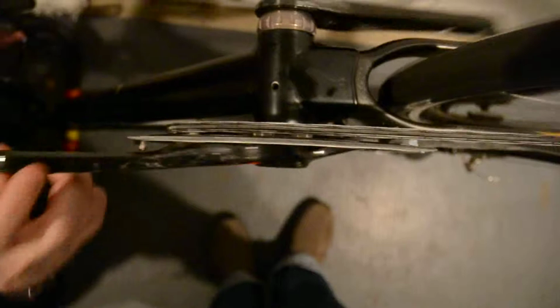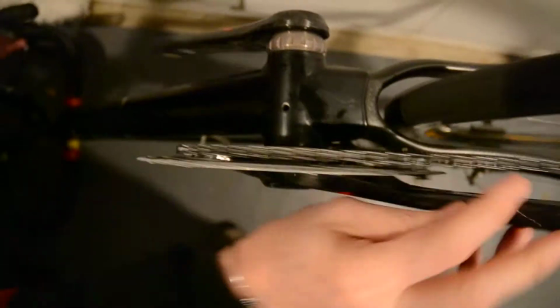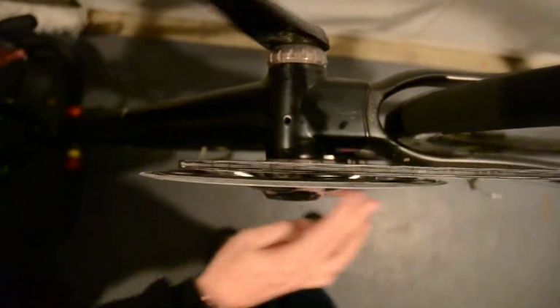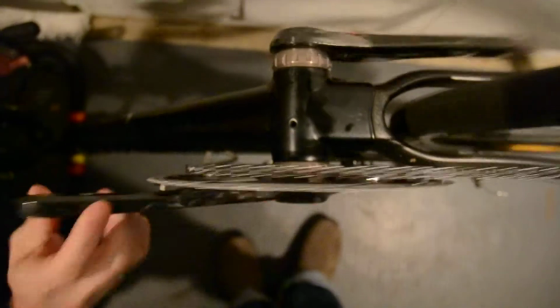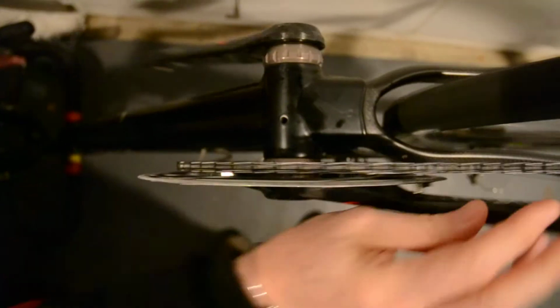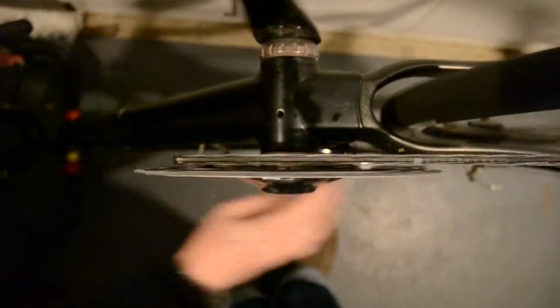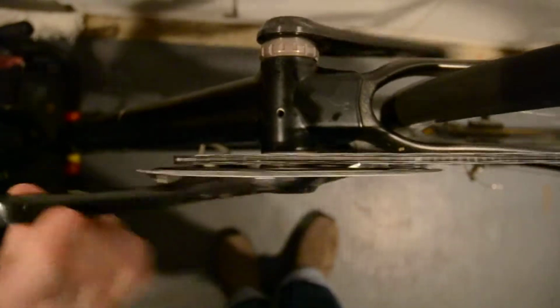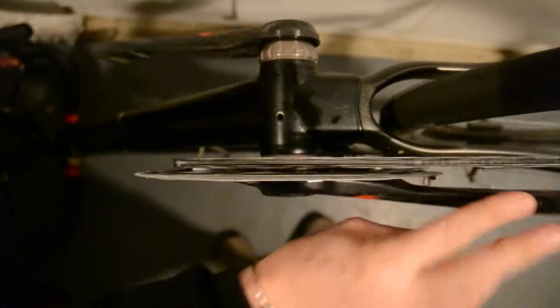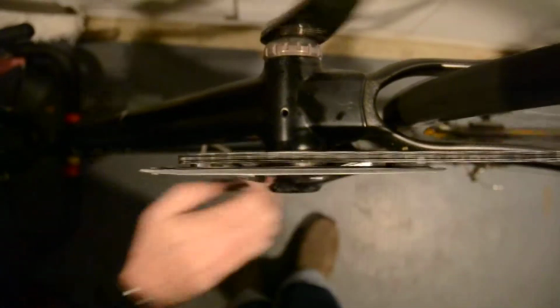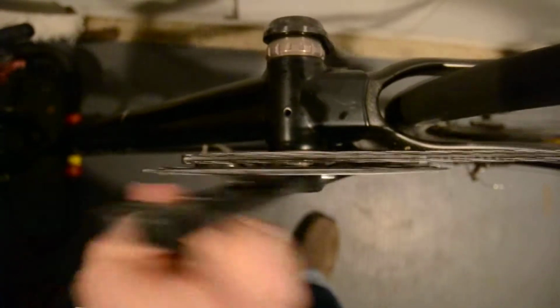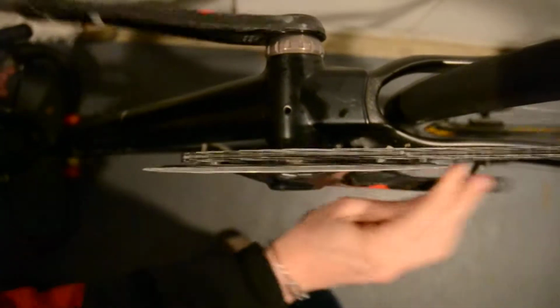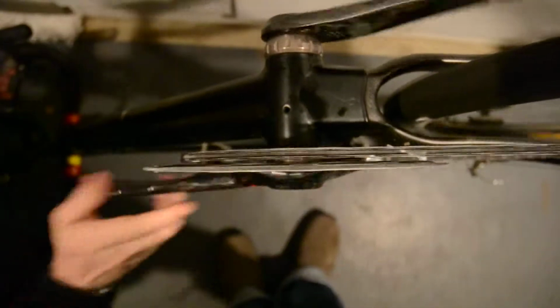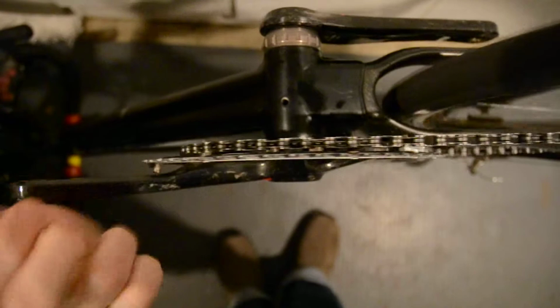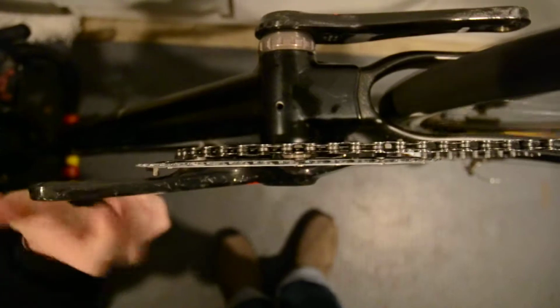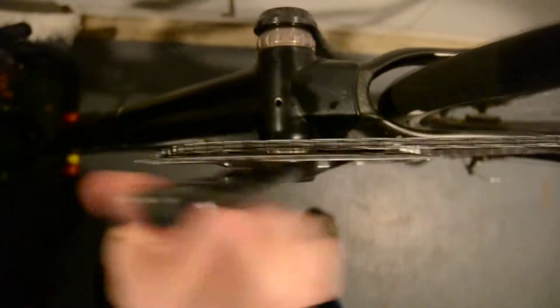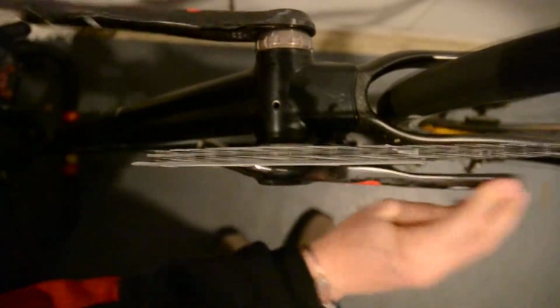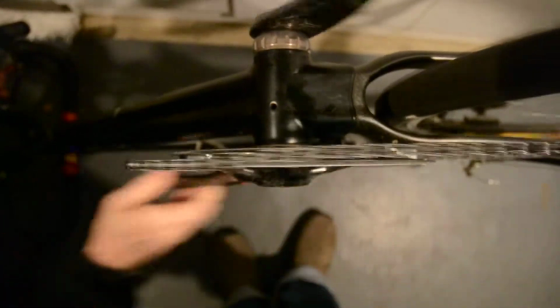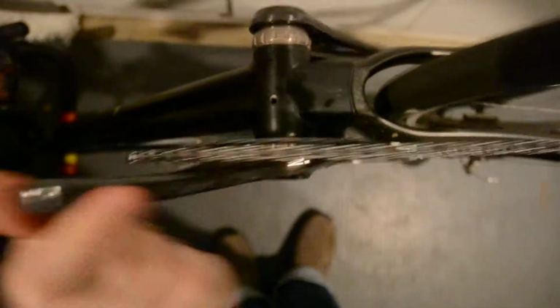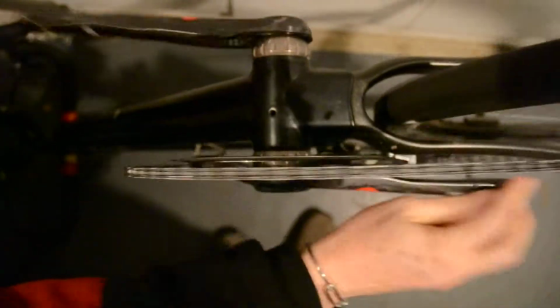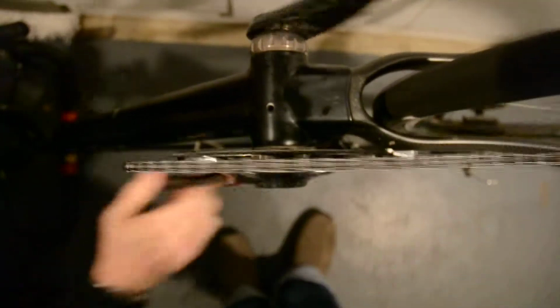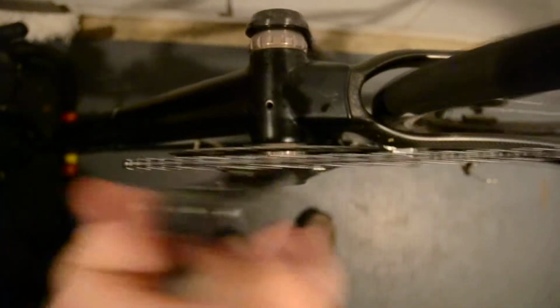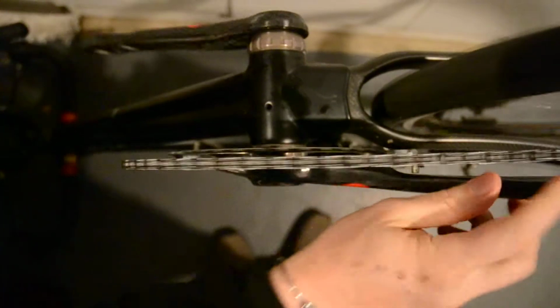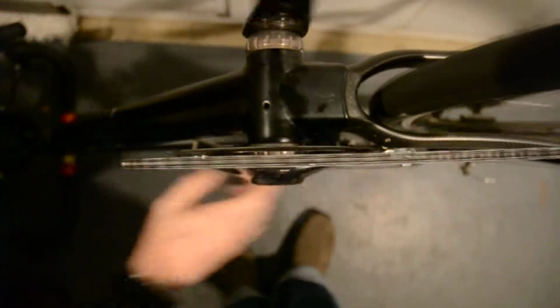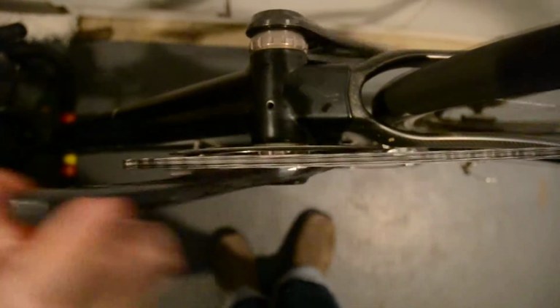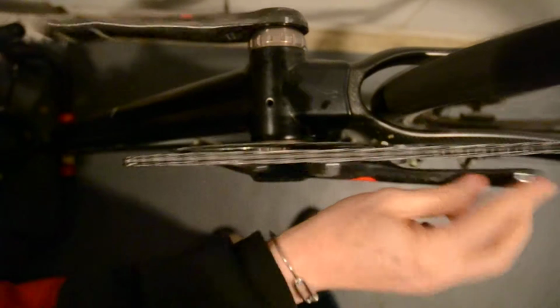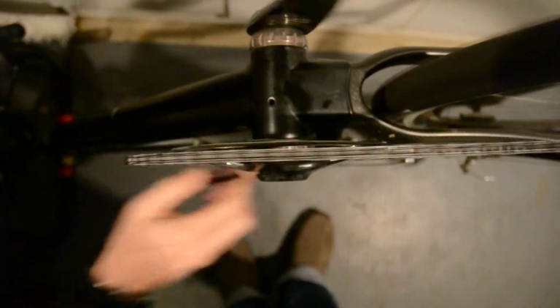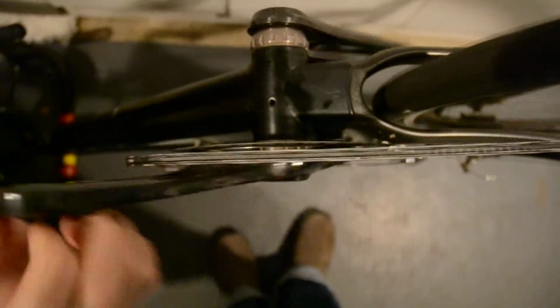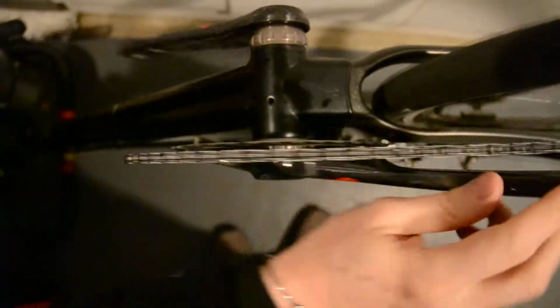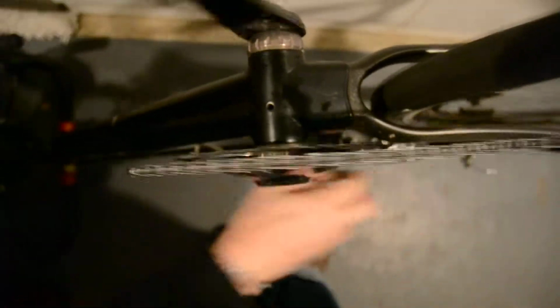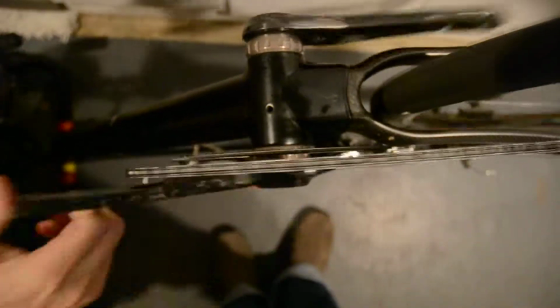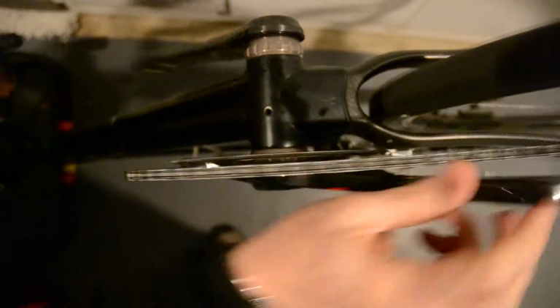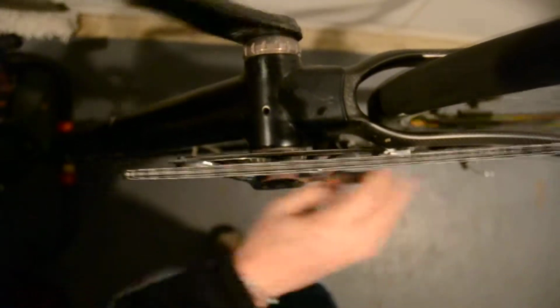Okay. Is it recording? So that's down the bottom gear. And that's trimming it. And here it's going down.